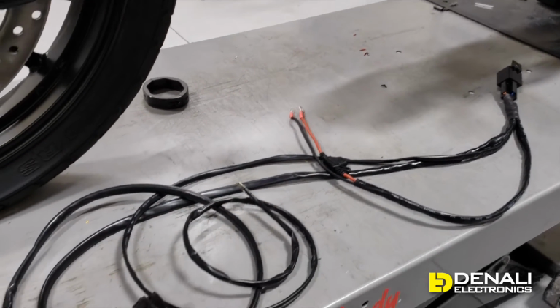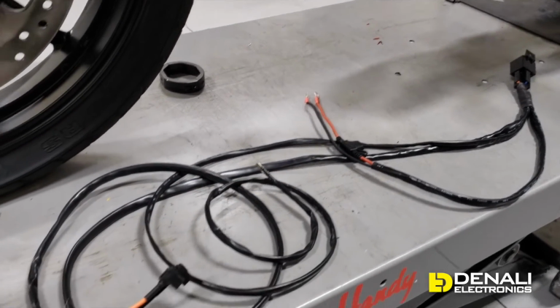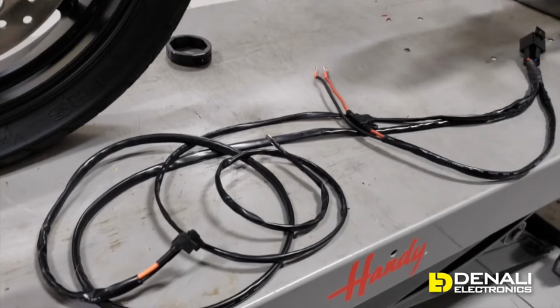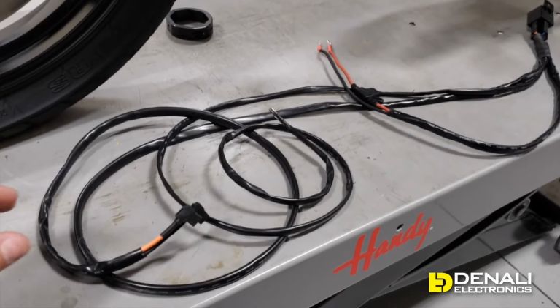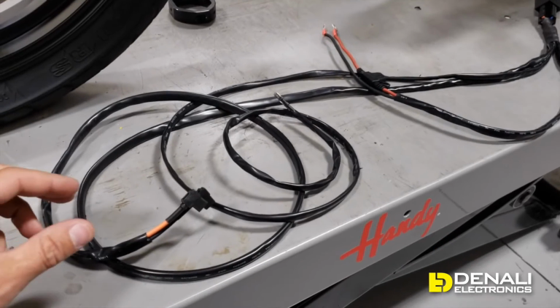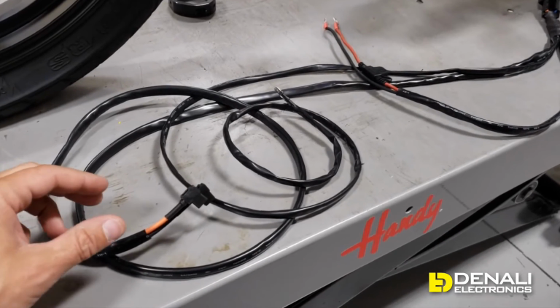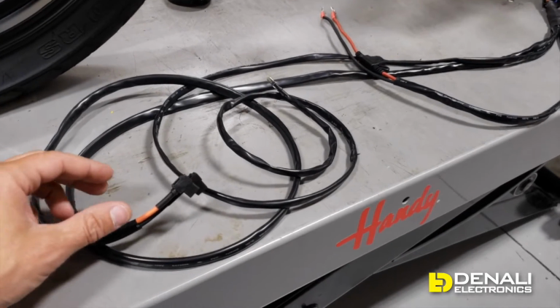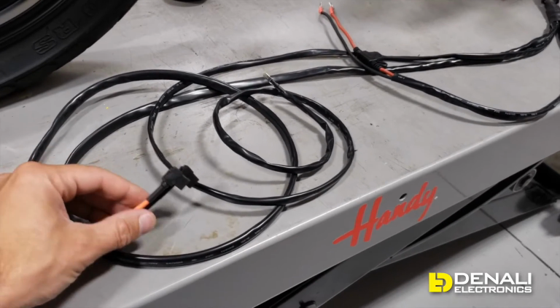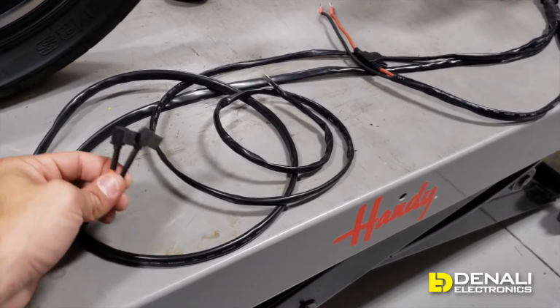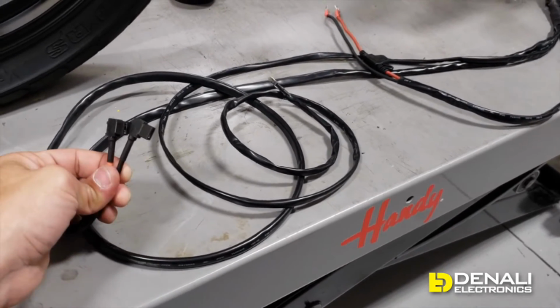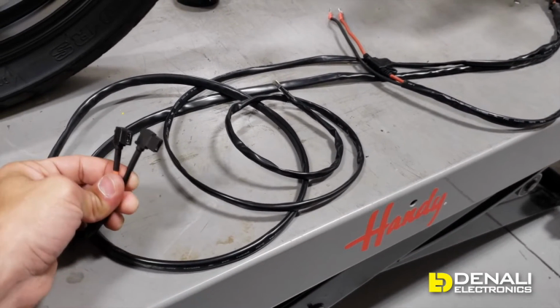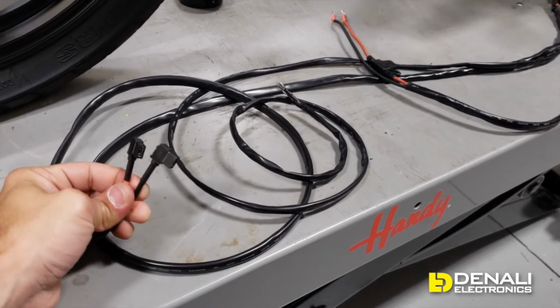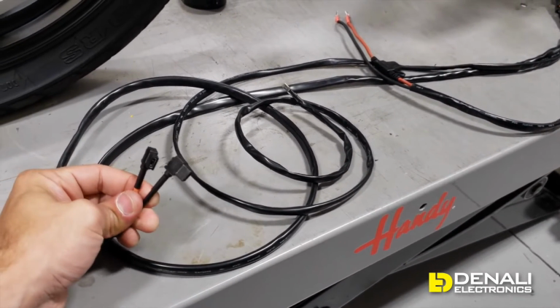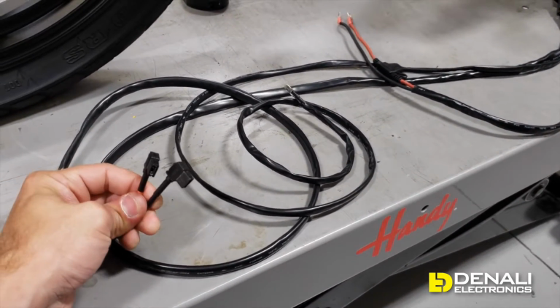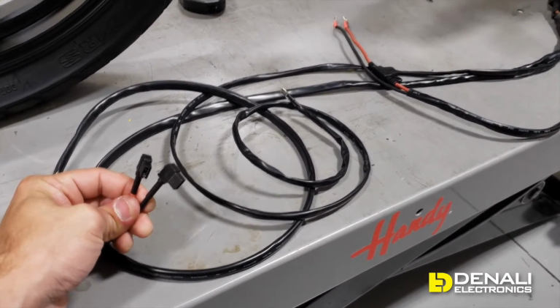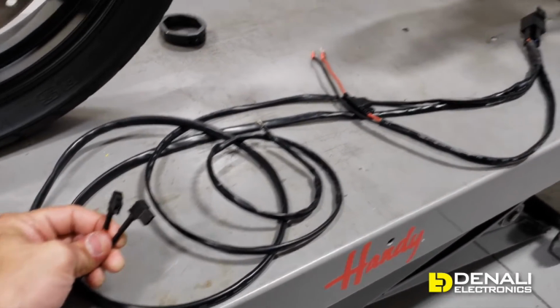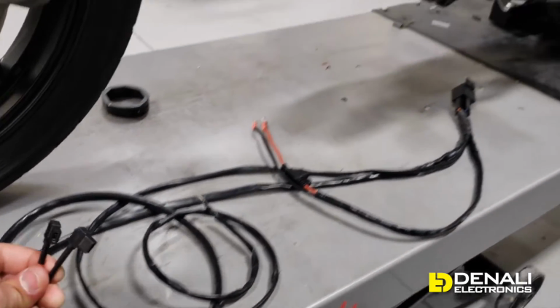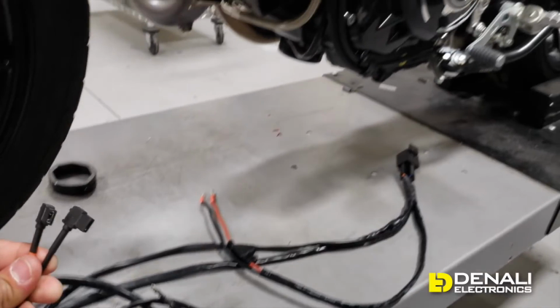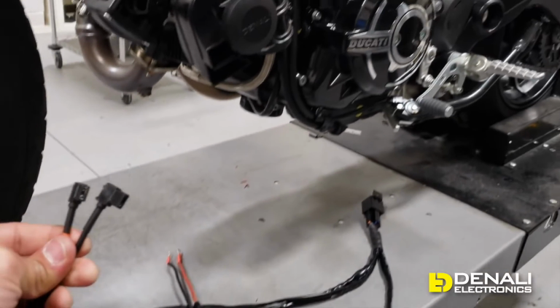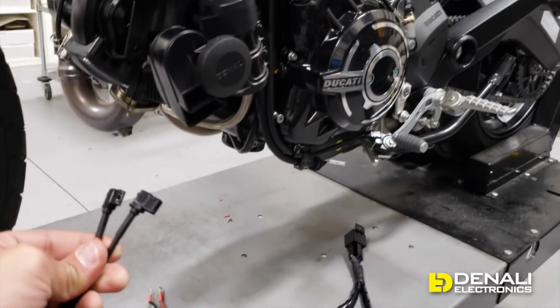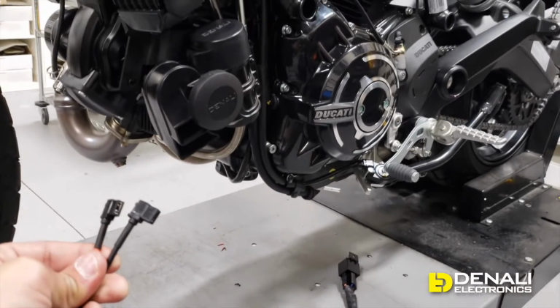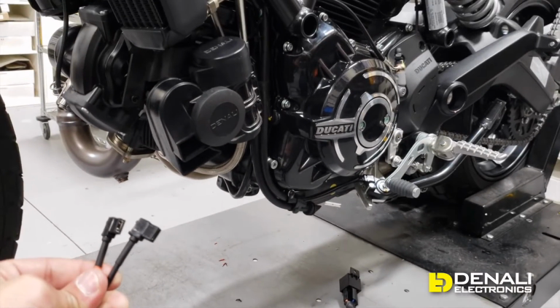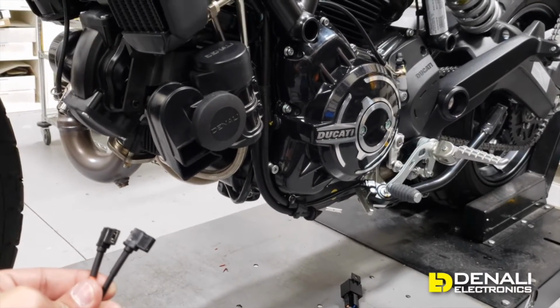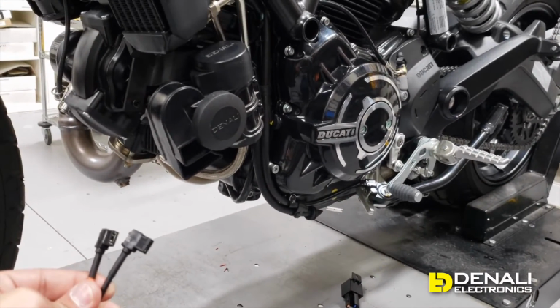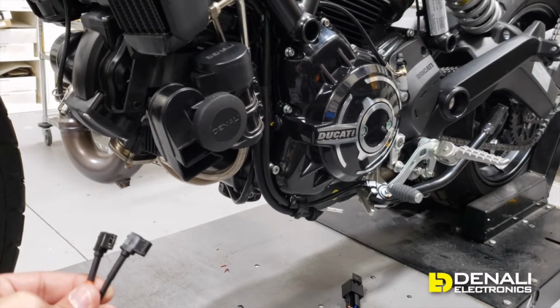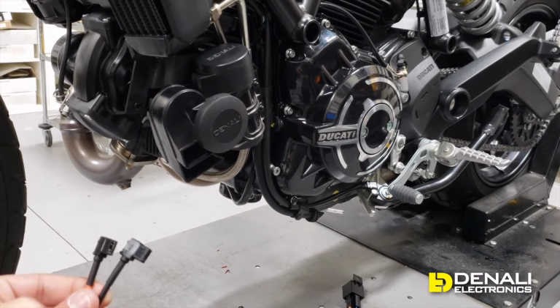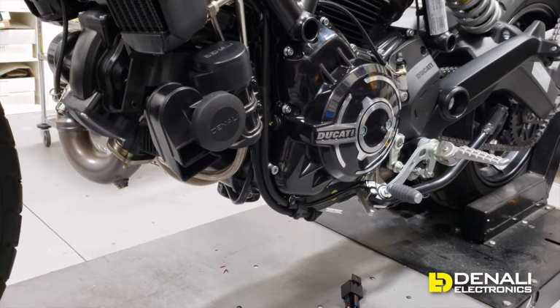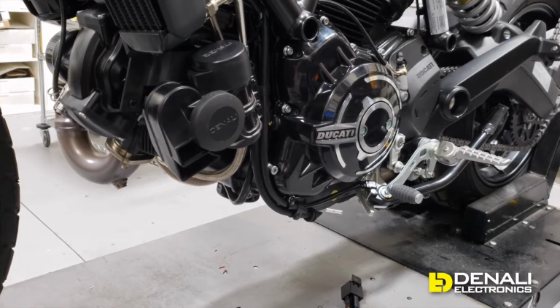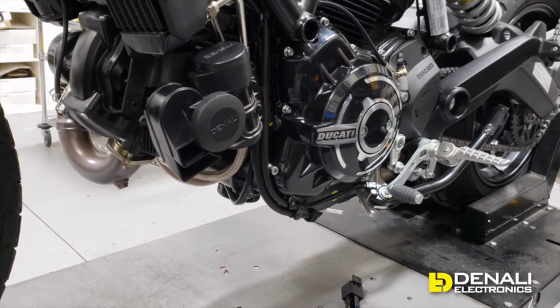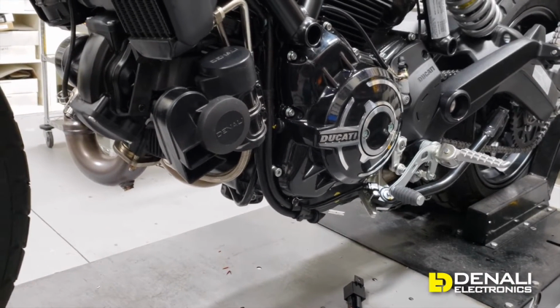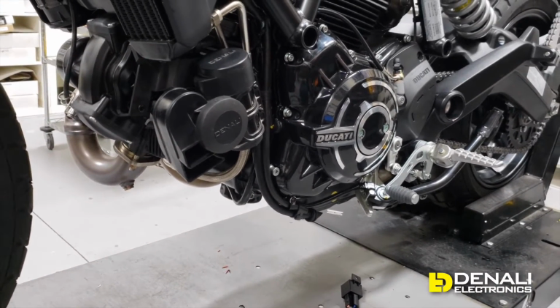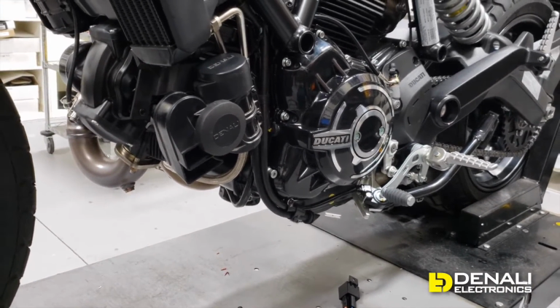The other lead has two flag connectors, and this is what connects to the underside of your Soundbomb horn. It's all plug and play — you just route the wires, tuck them in, and you're good to go.